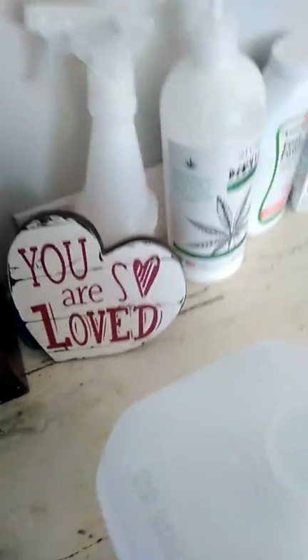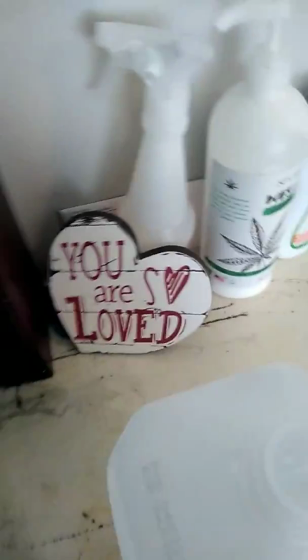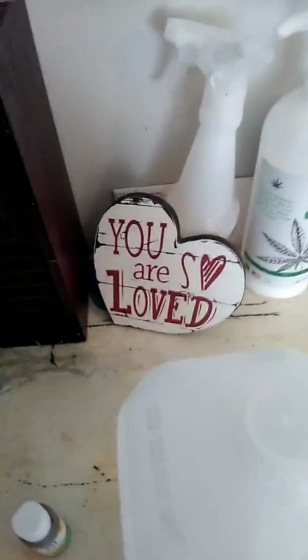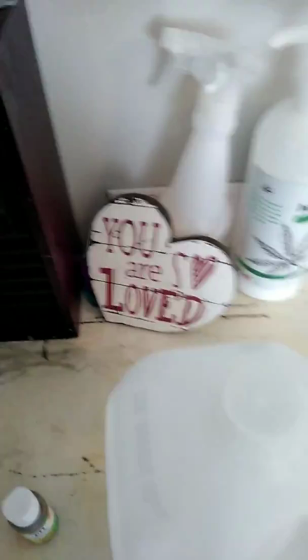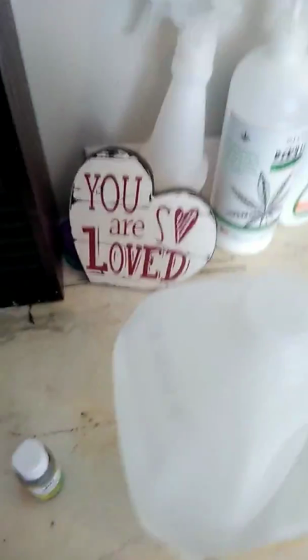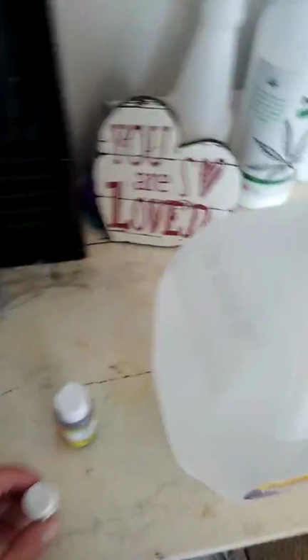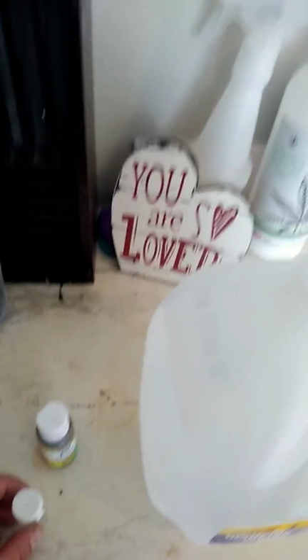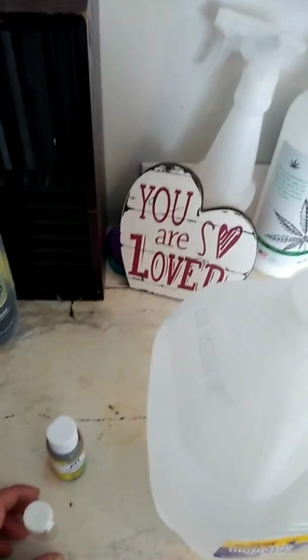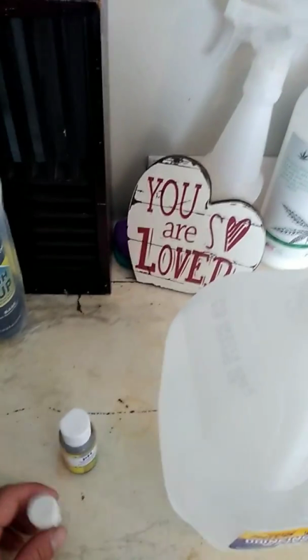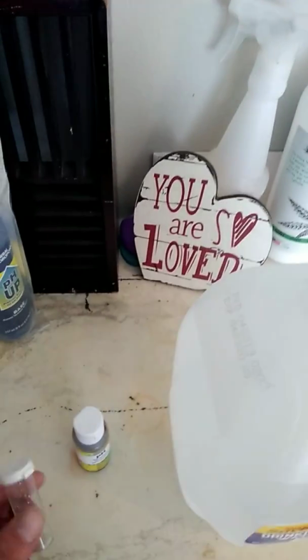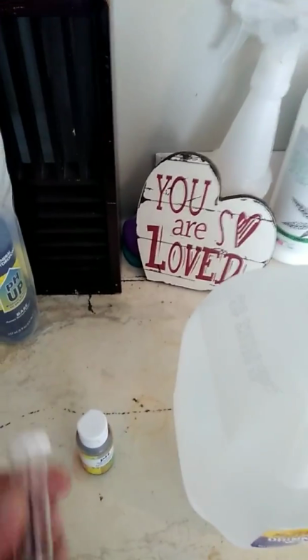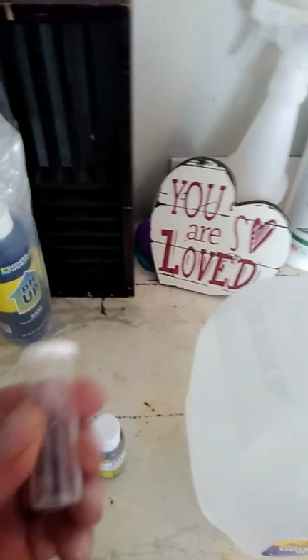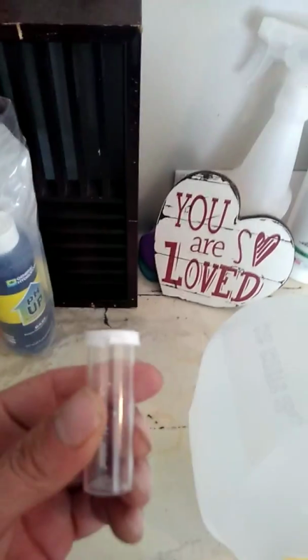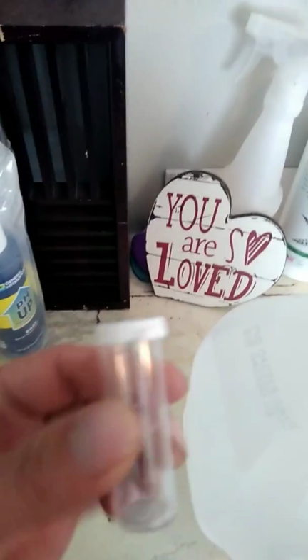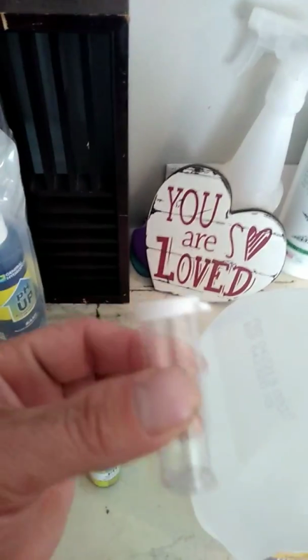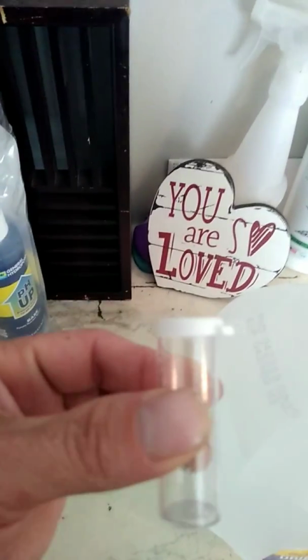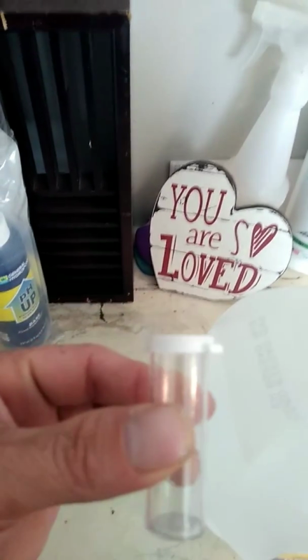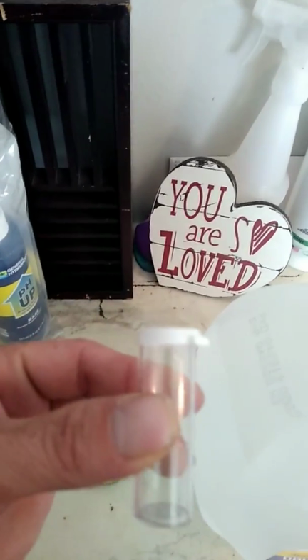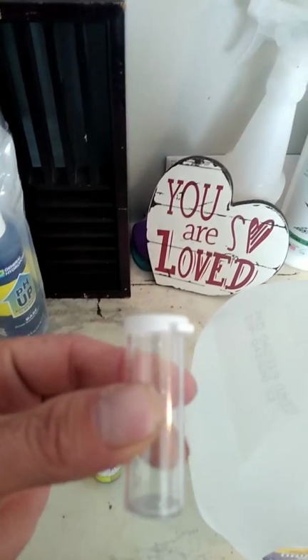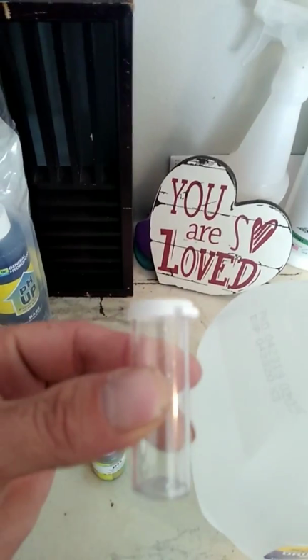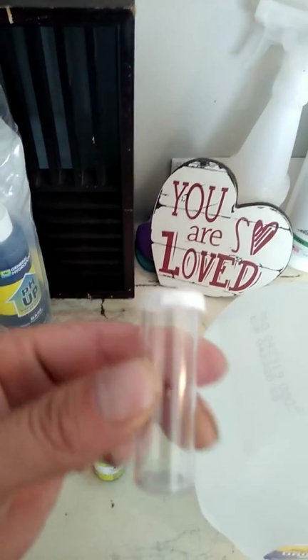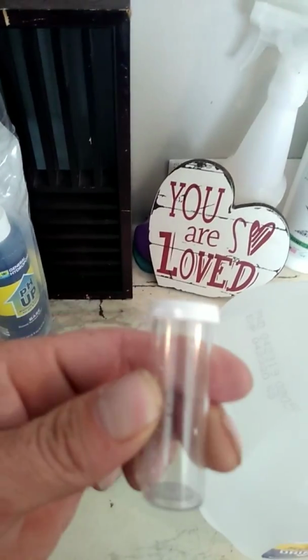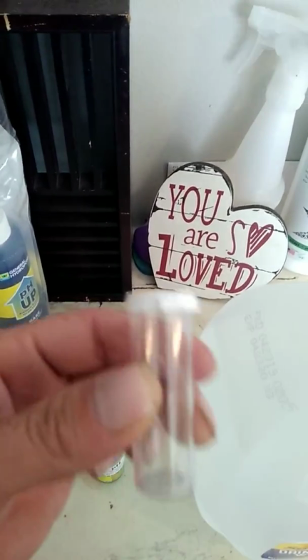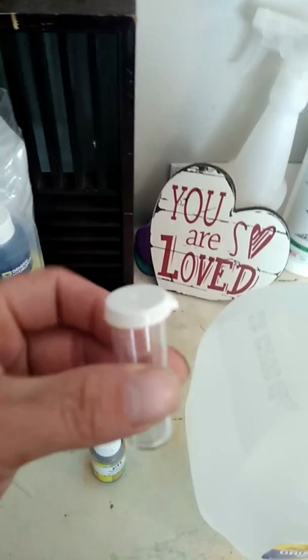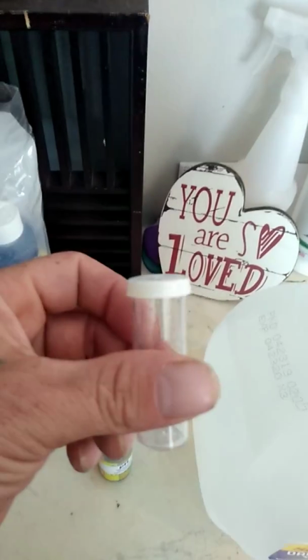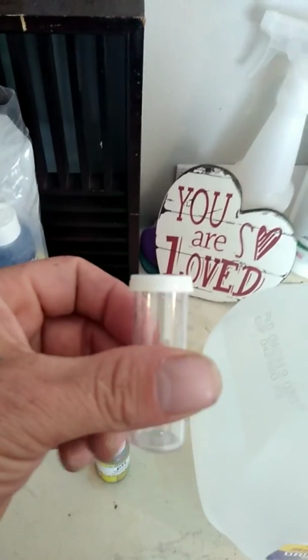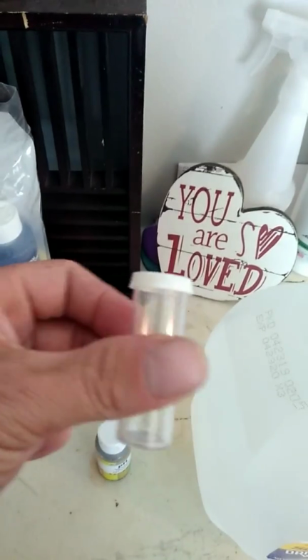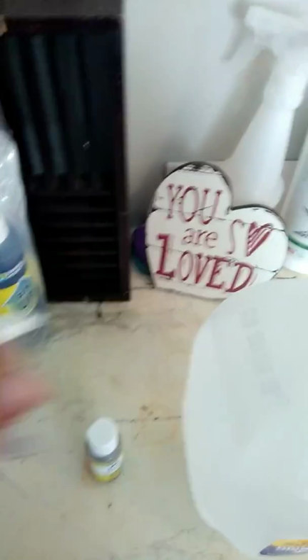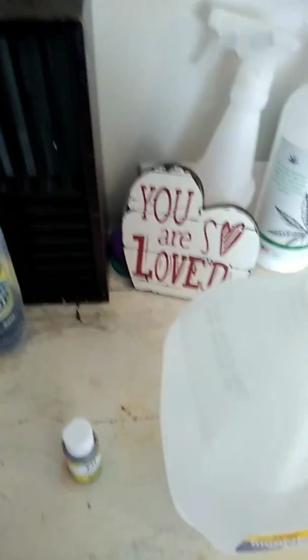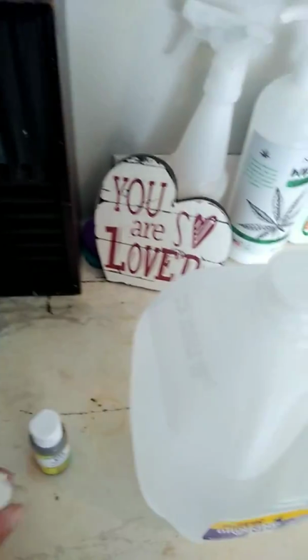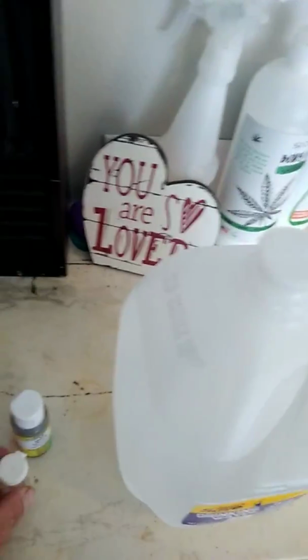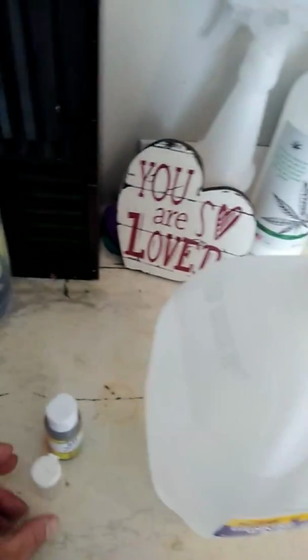What you do is you take this little container and you fill it up with your water.